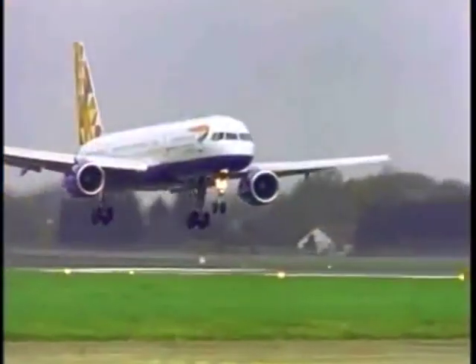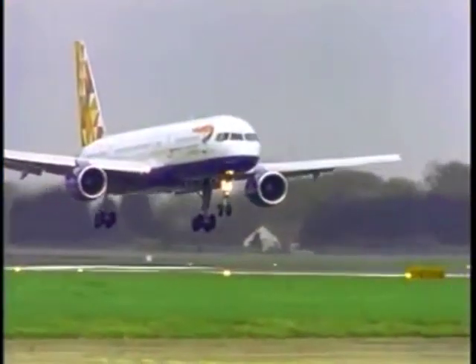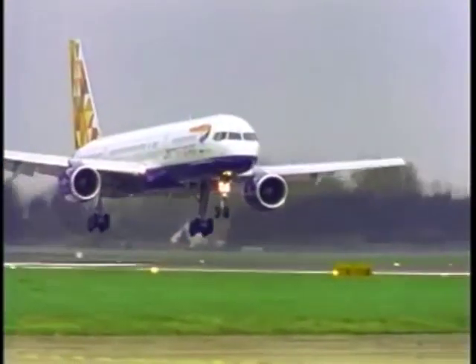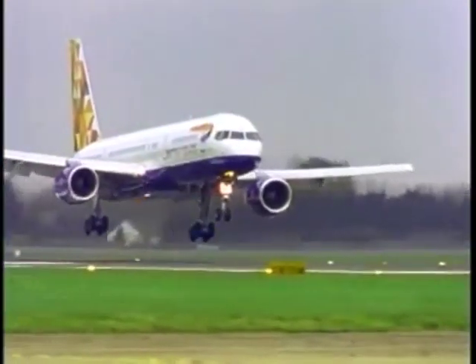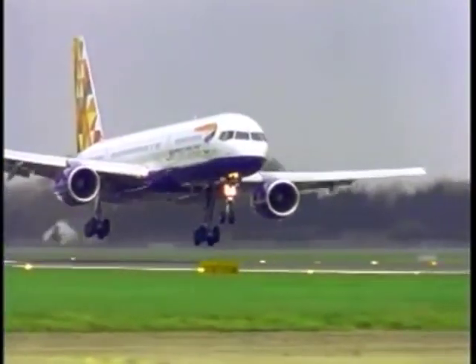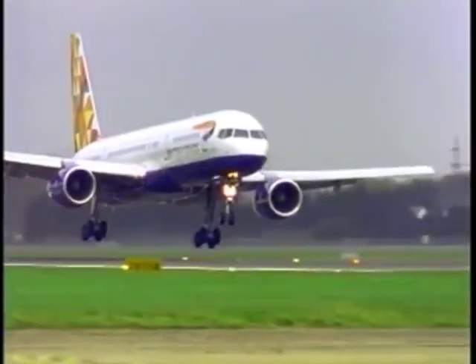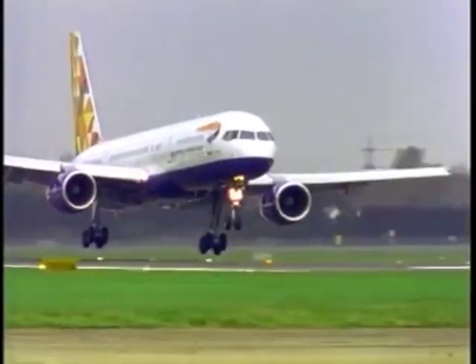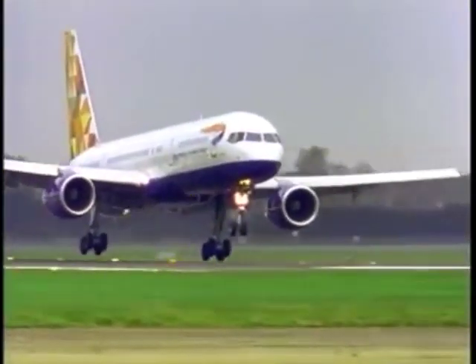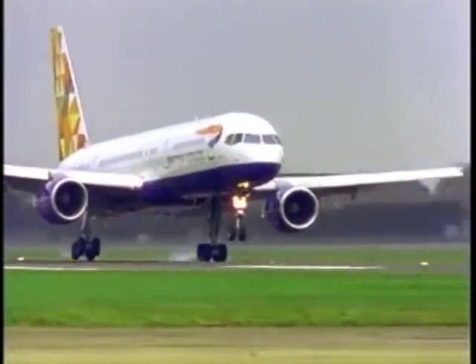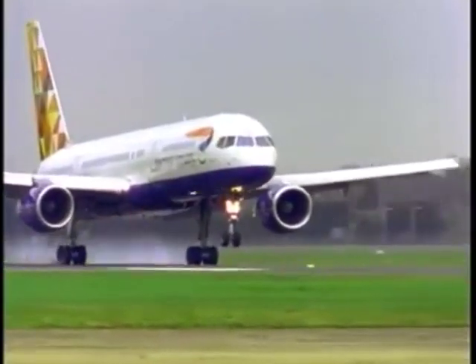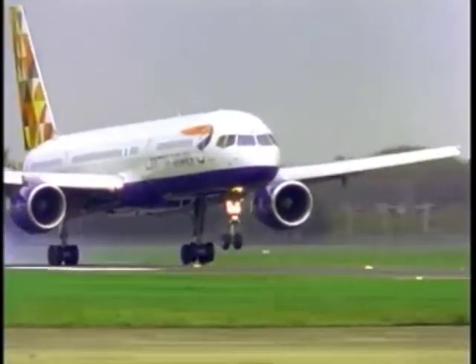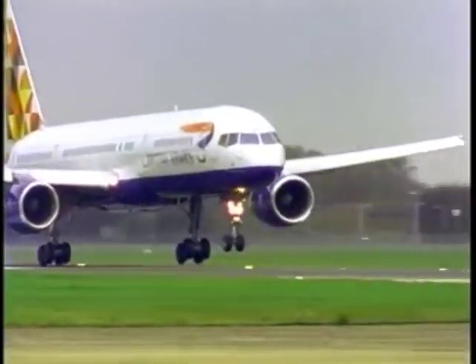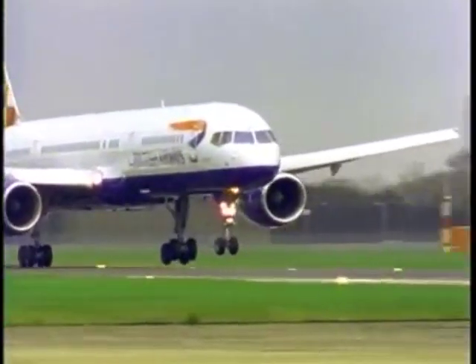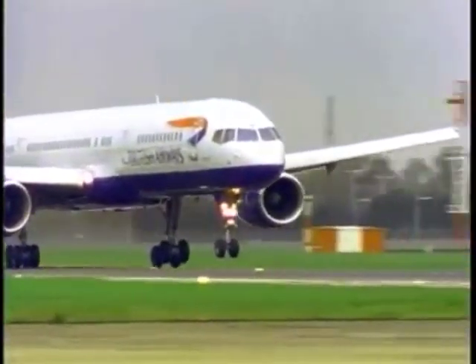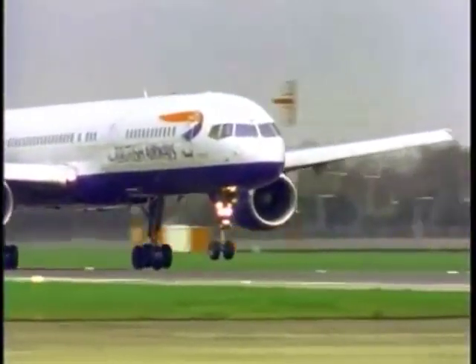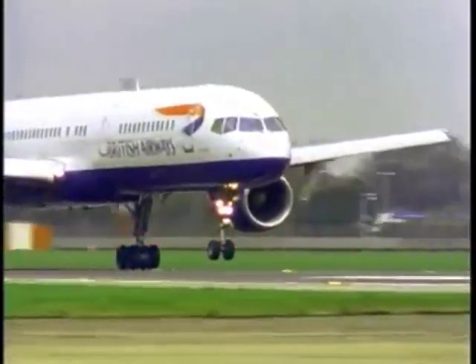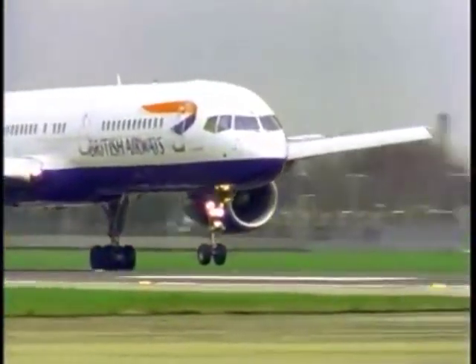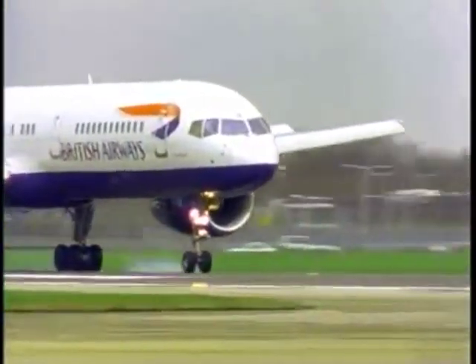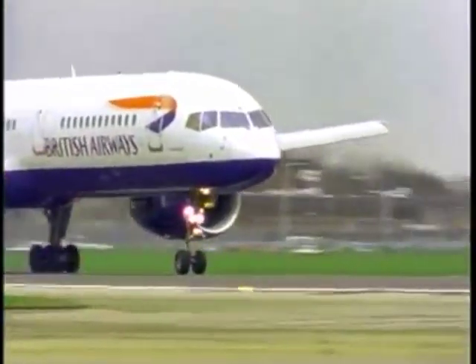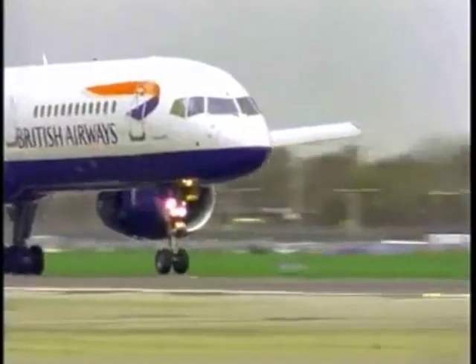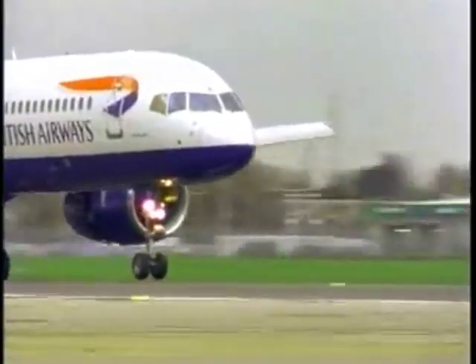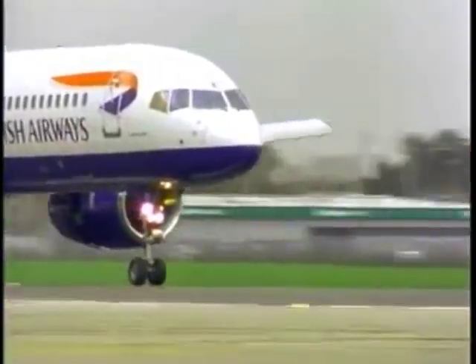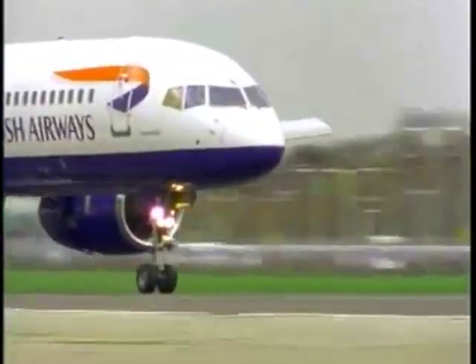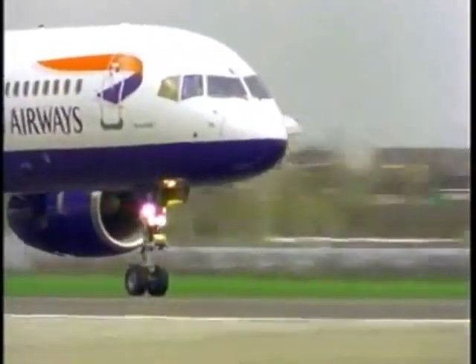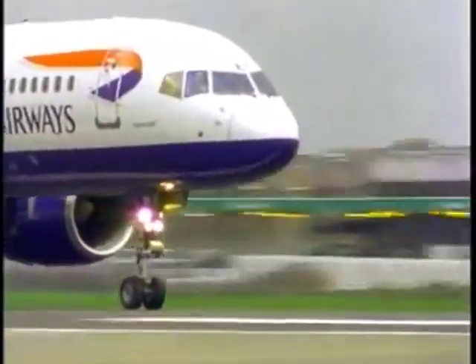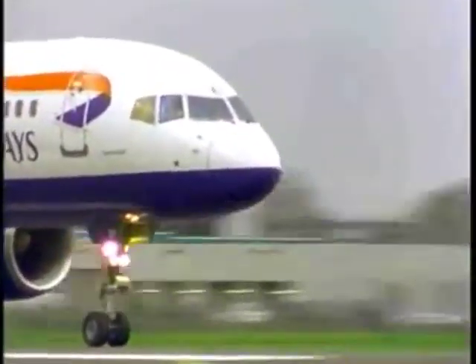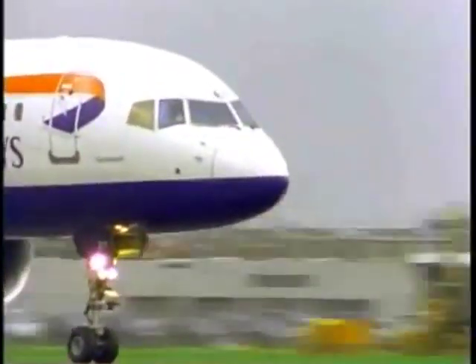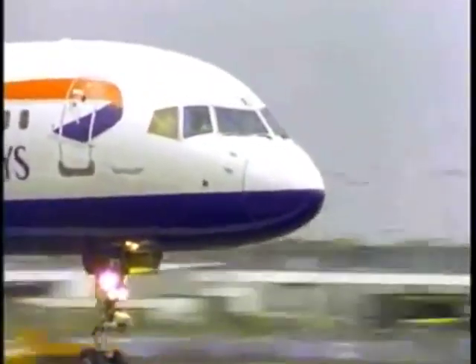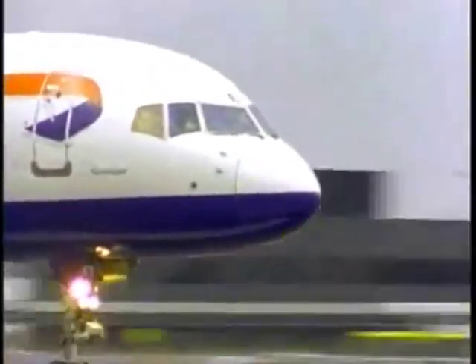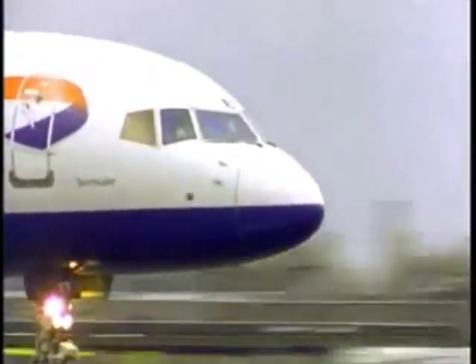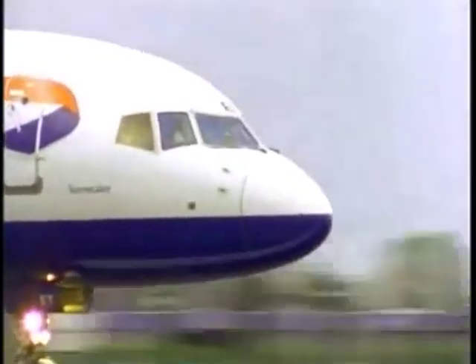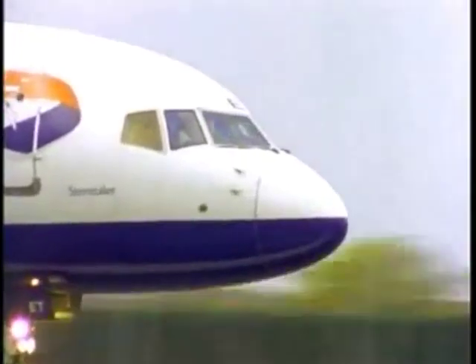The speed brakes should be armed for landing, and the auto brakes set for the appropriate conditions. During heavy manual braking or heavy braking due to a high auto brake setting, increased back pressure may be required during derotation to reduce the derotation rate.